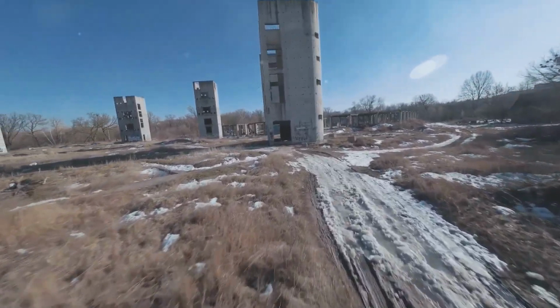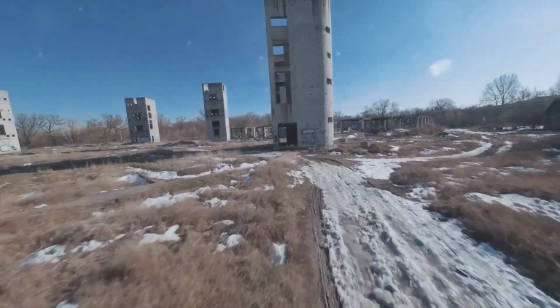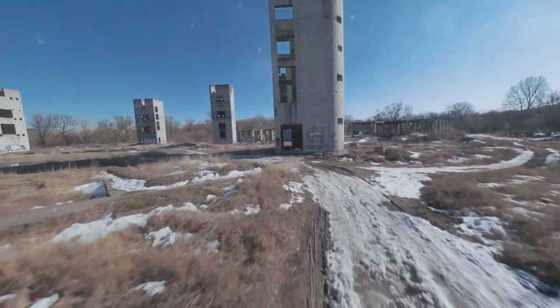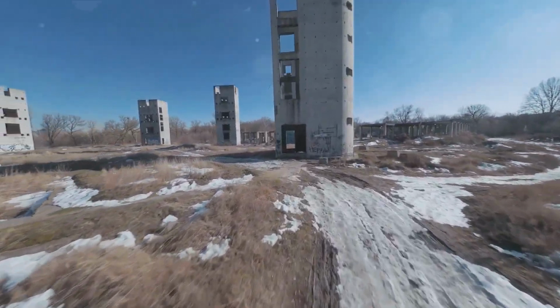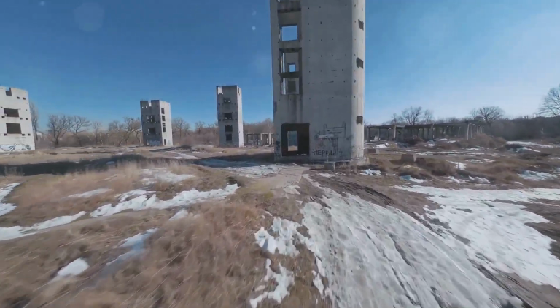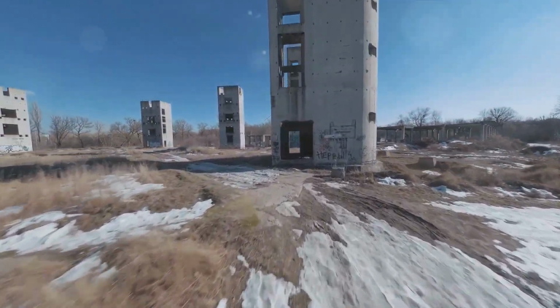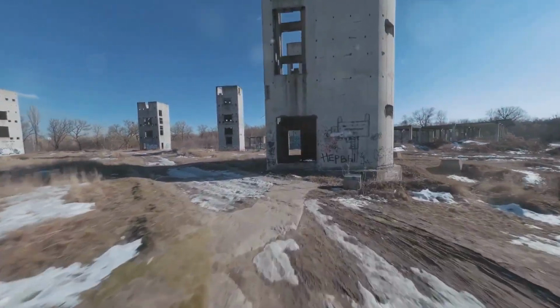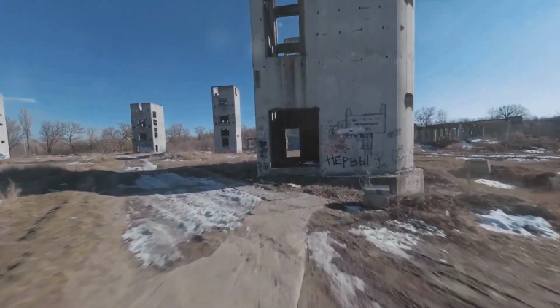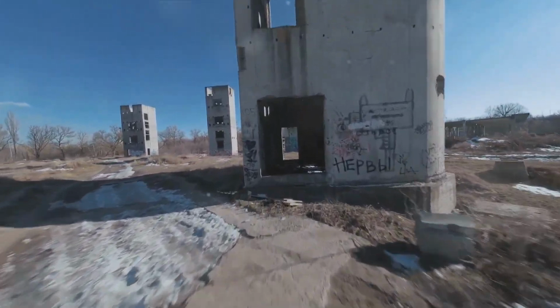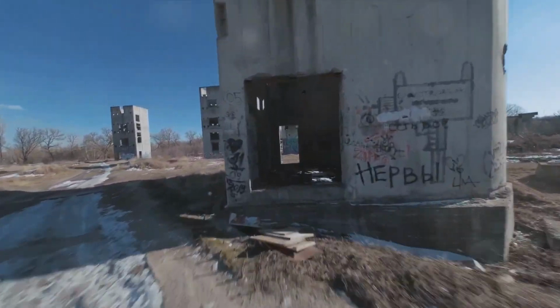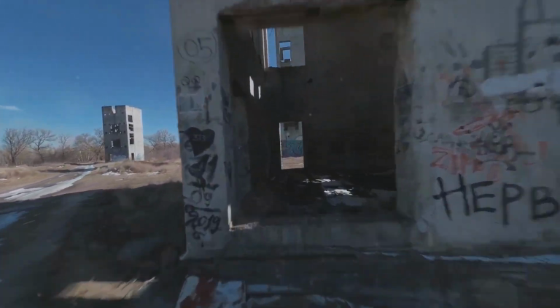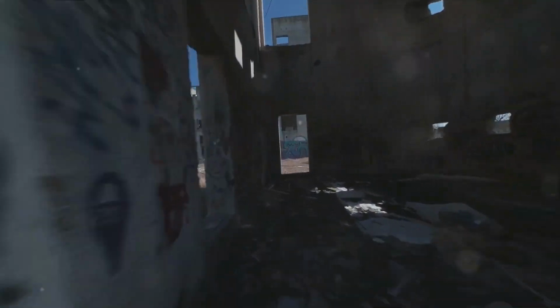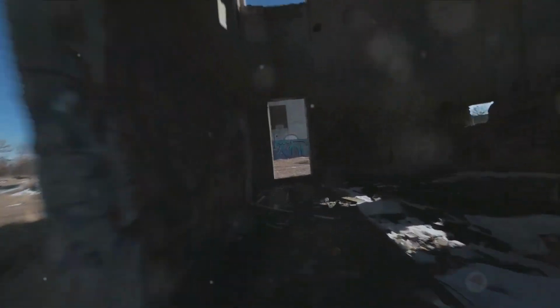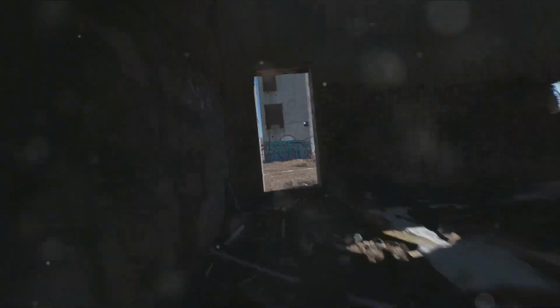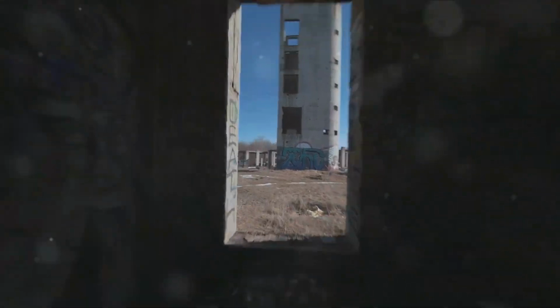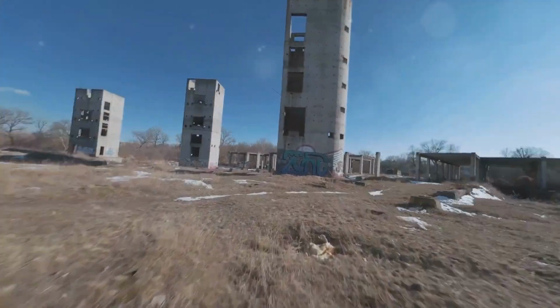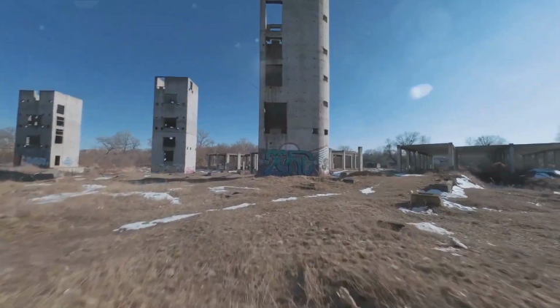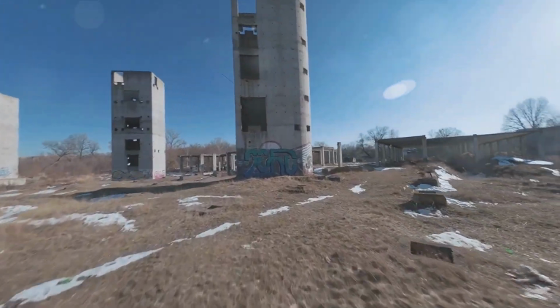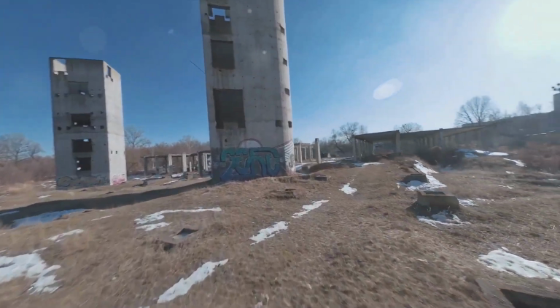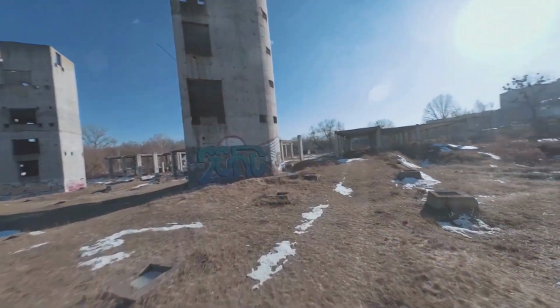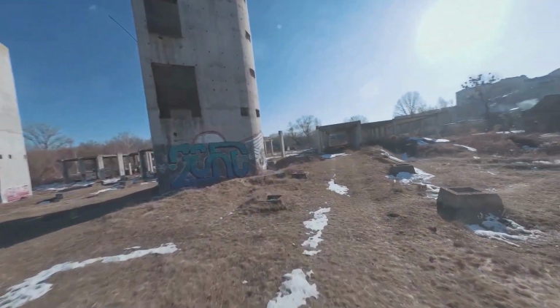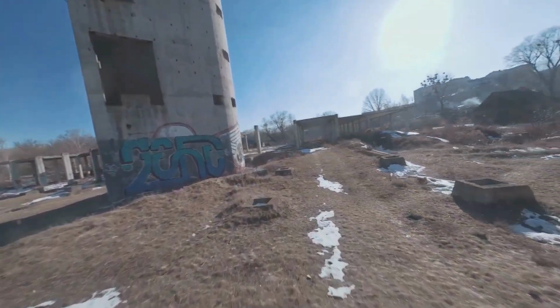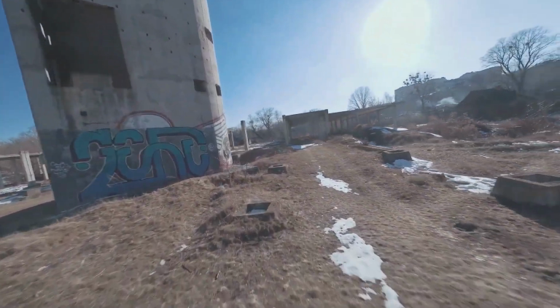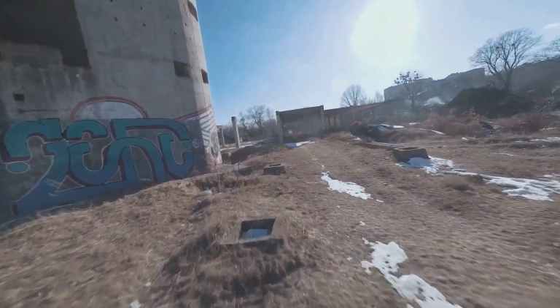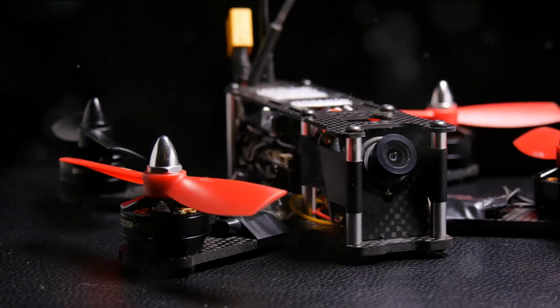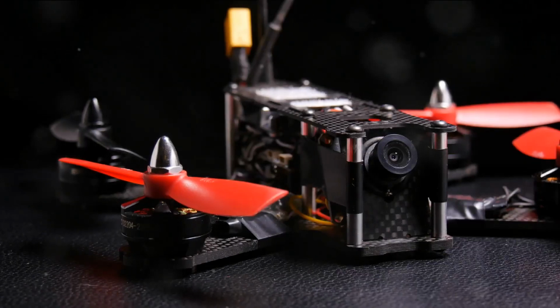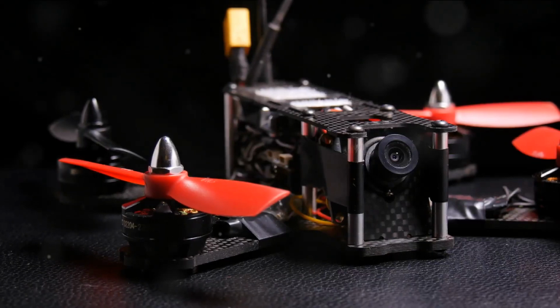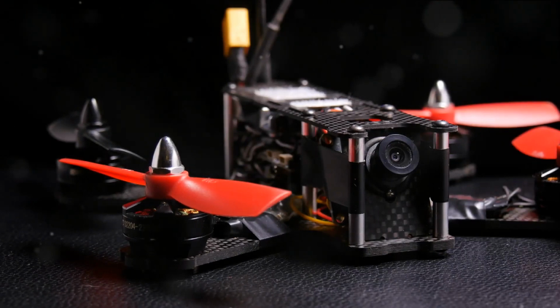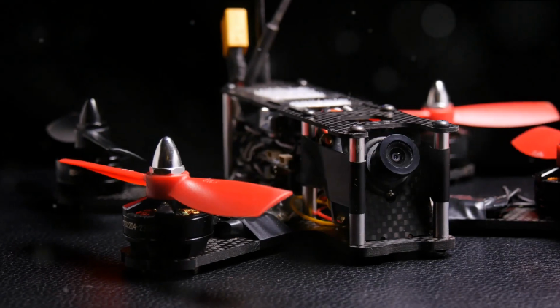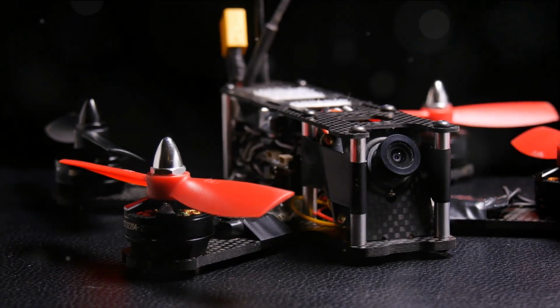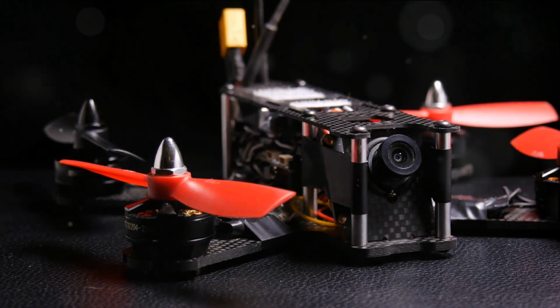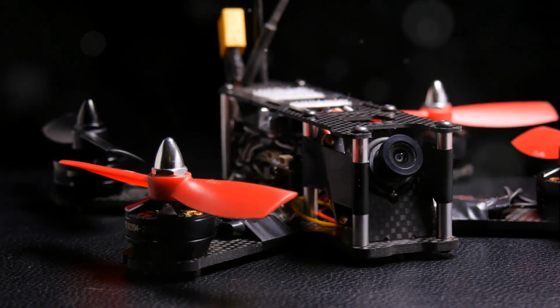The thrill of piloting a drone that can perform barrel rolls in the sky, dart through narrow gaps, and even race at breakneck speeds — welcome to the exhilarating world of FPV drones.